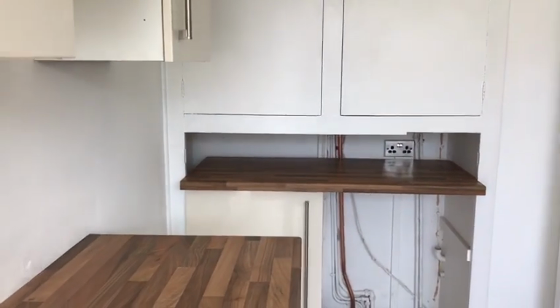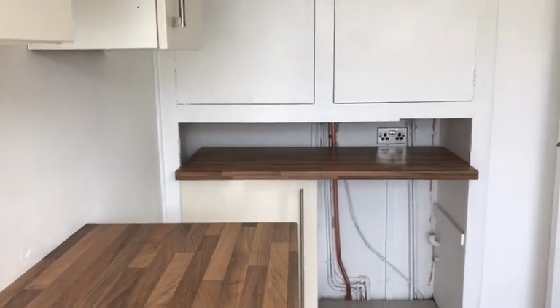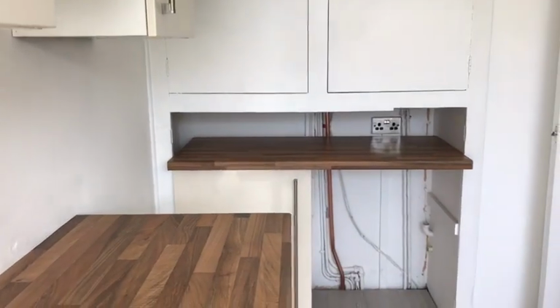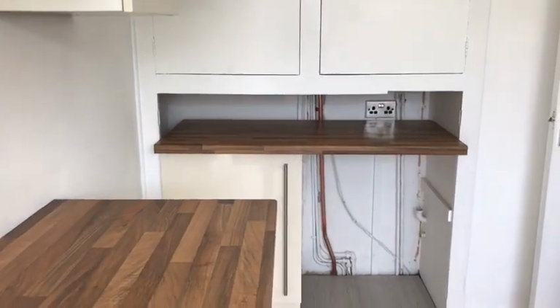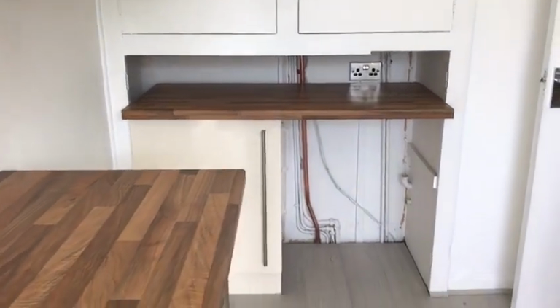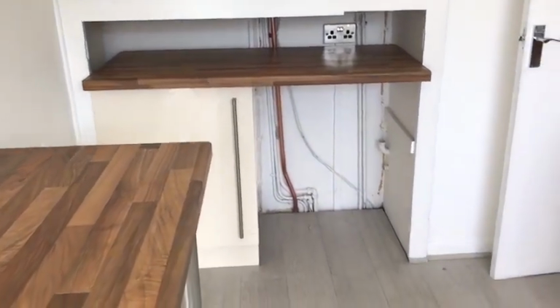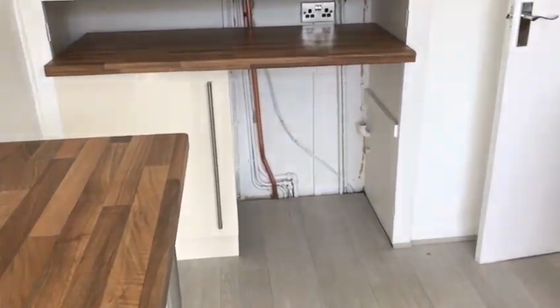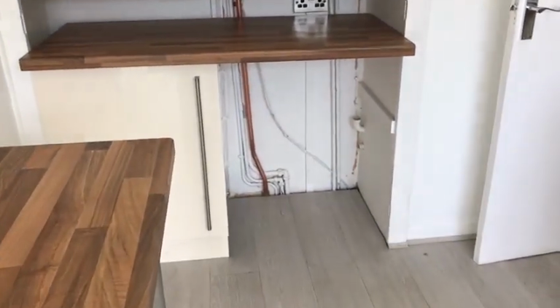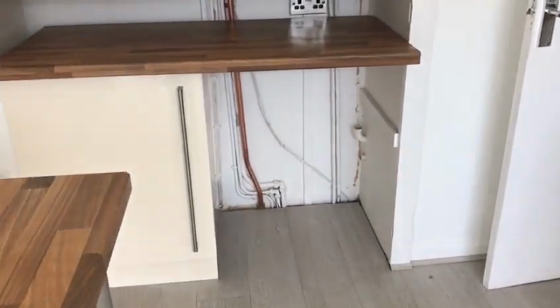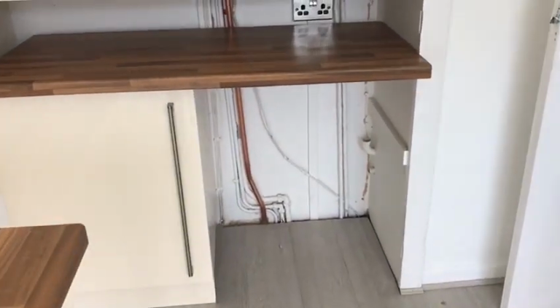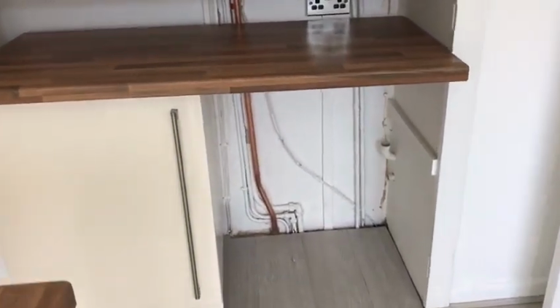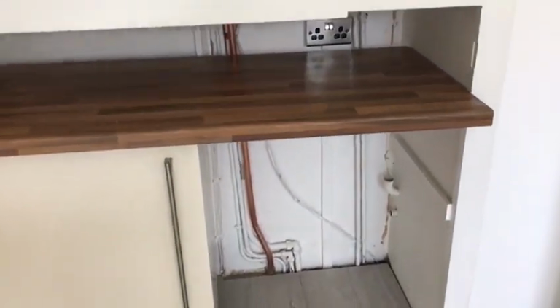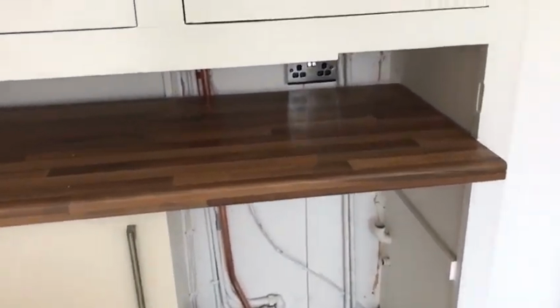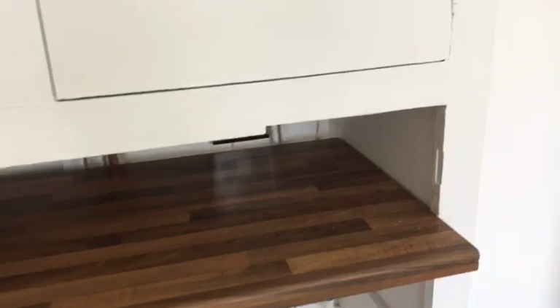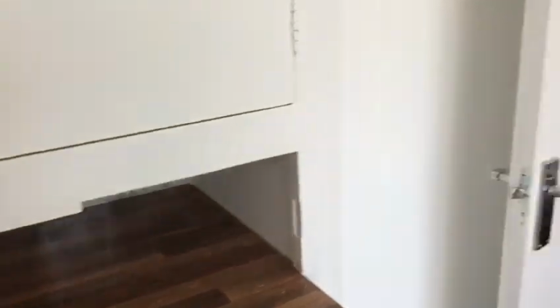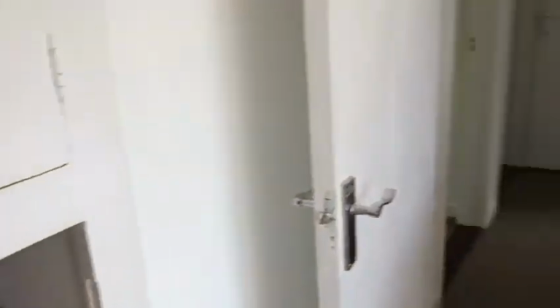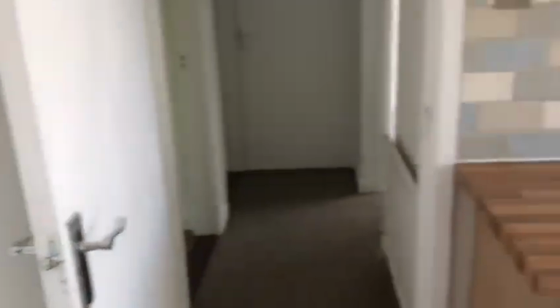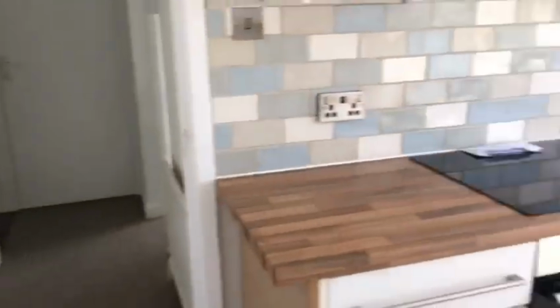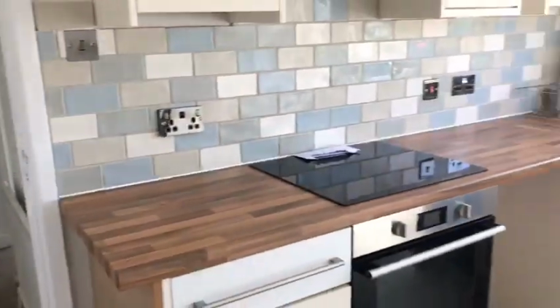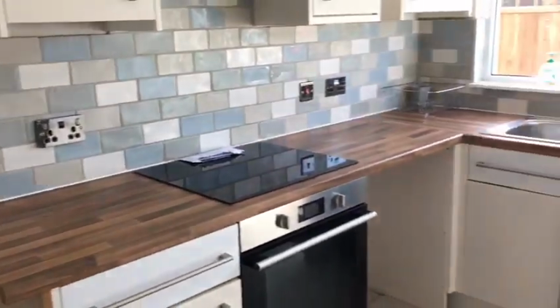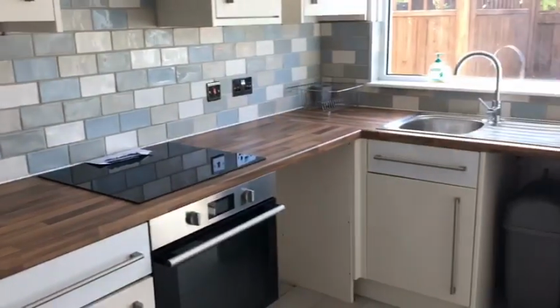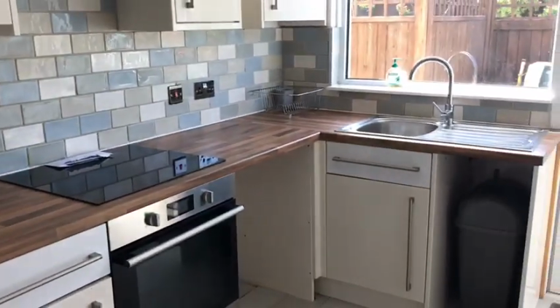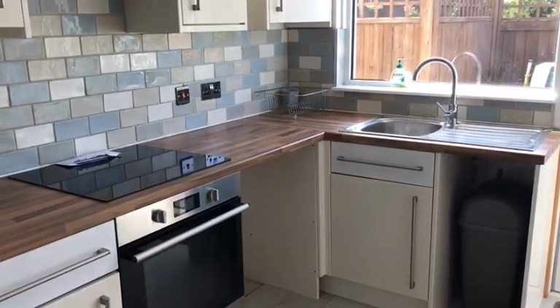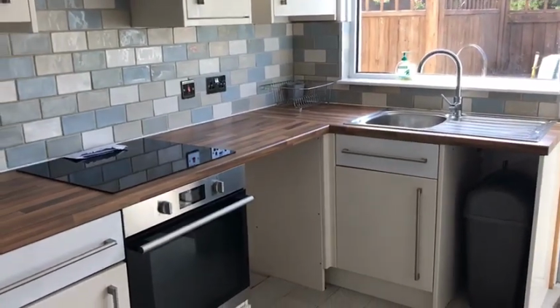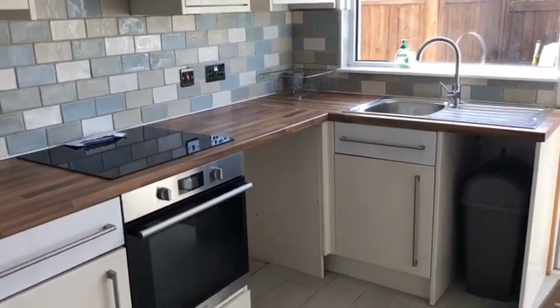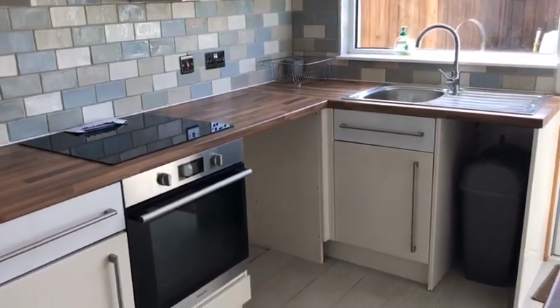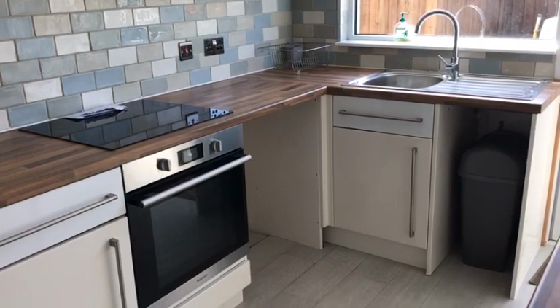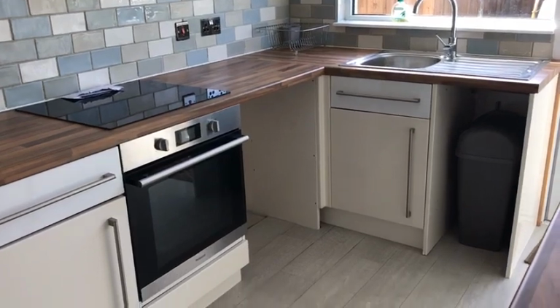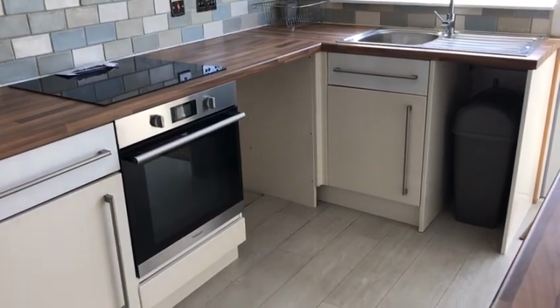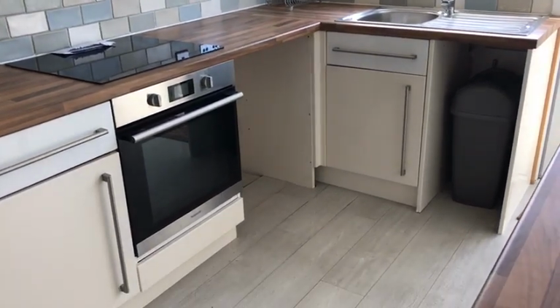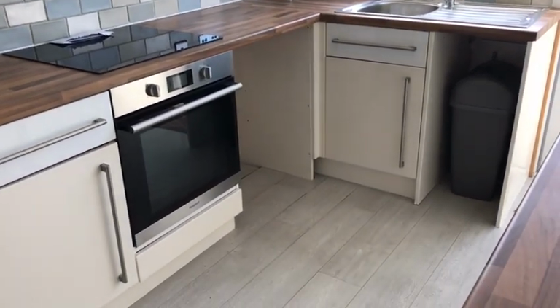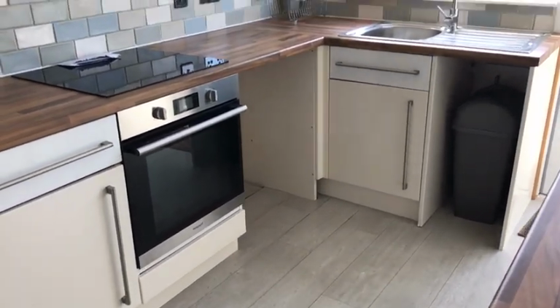The first room we're coming into is the kitchen, fitted about two or three years ago. The kitchen comes with a recess for a fridge, and next to the oven there is also a recess and plumbing for a washing machine.